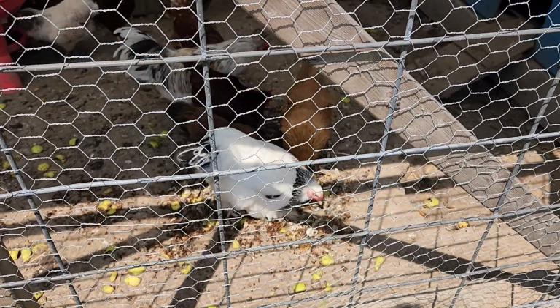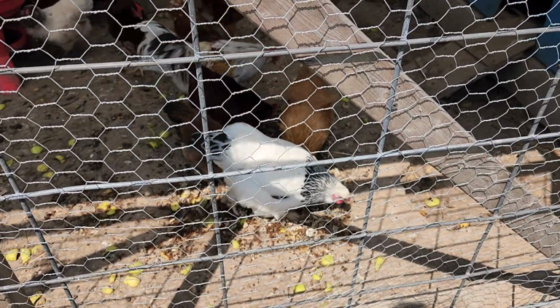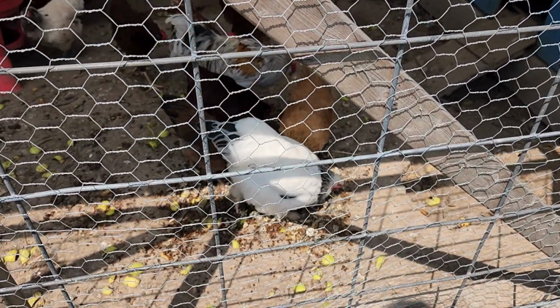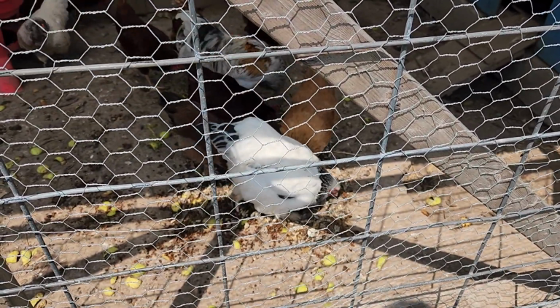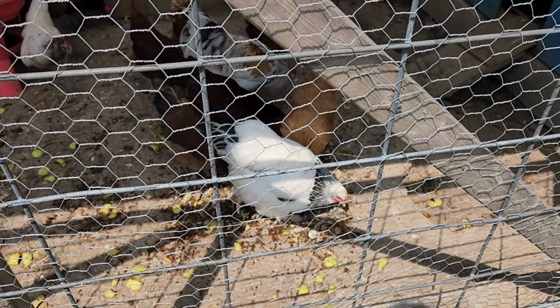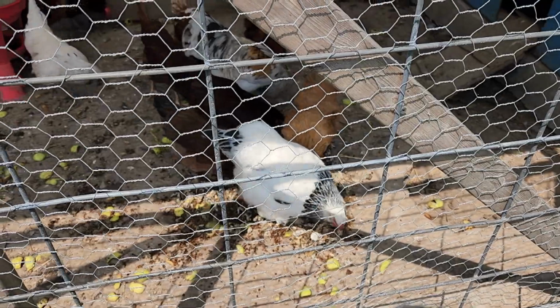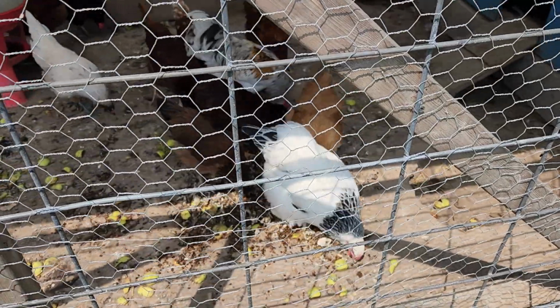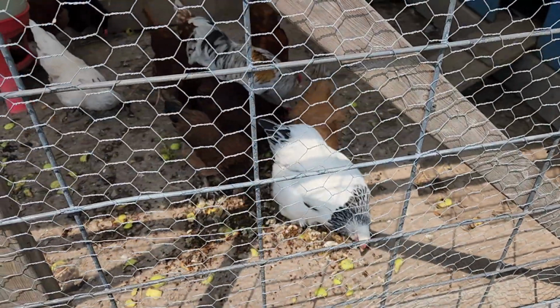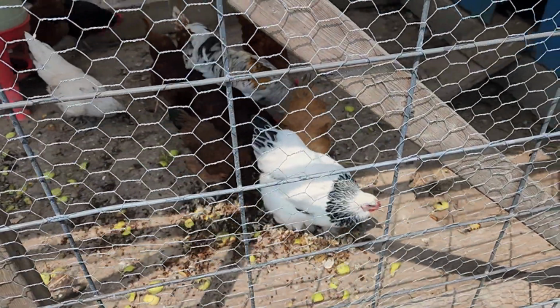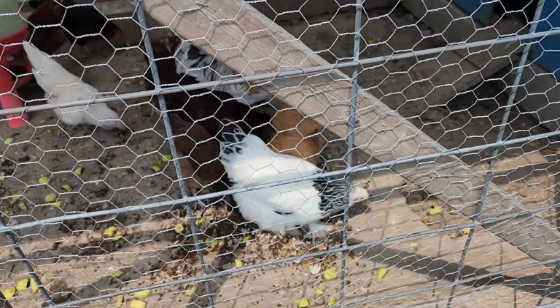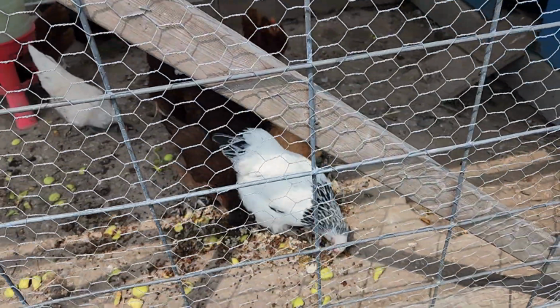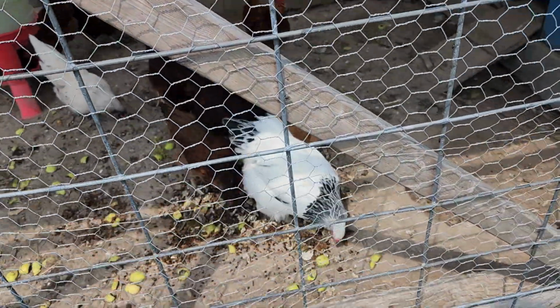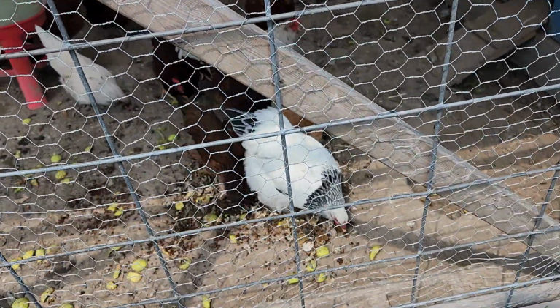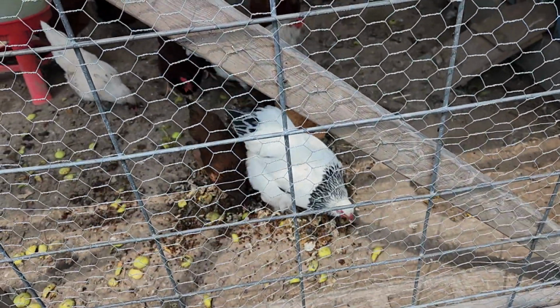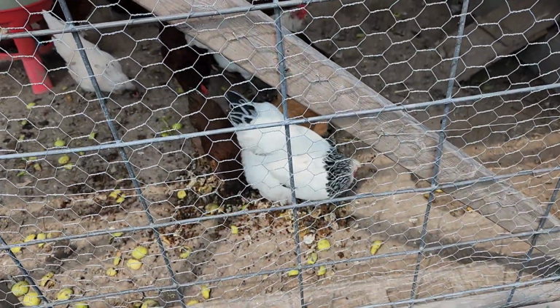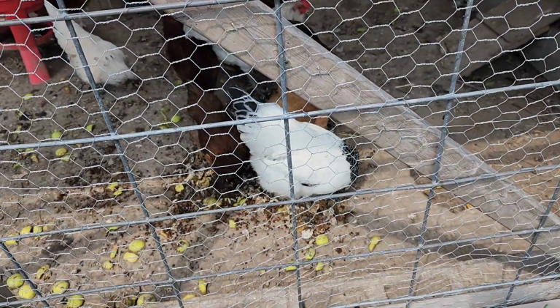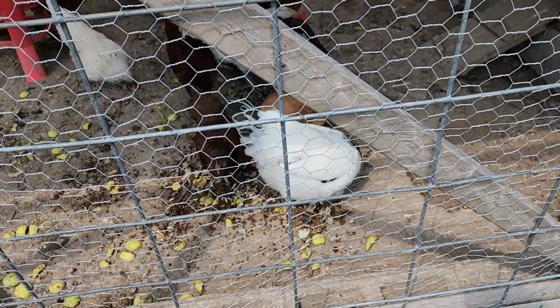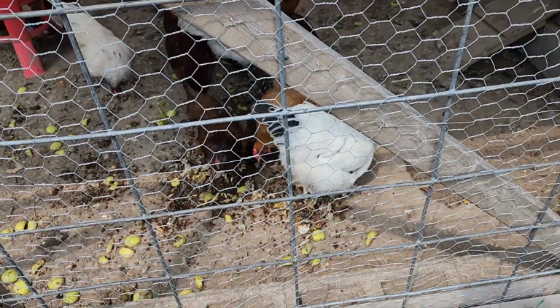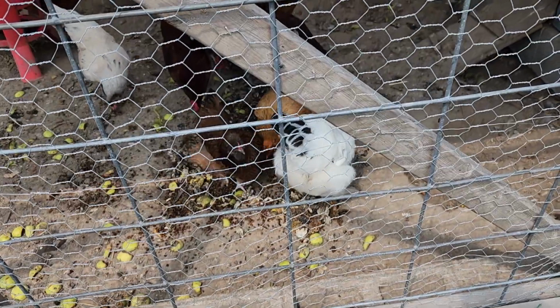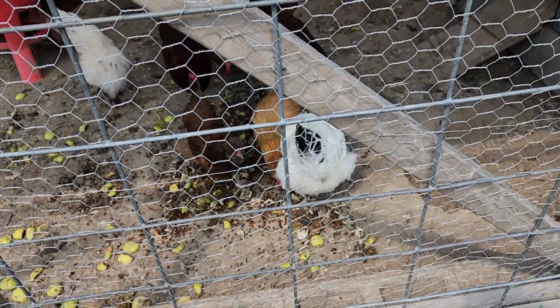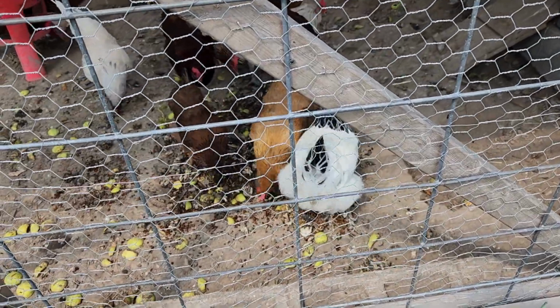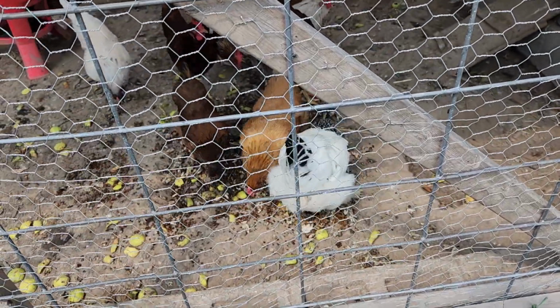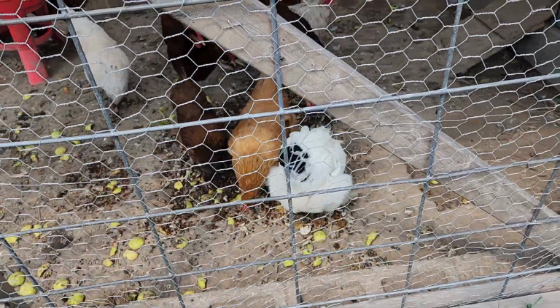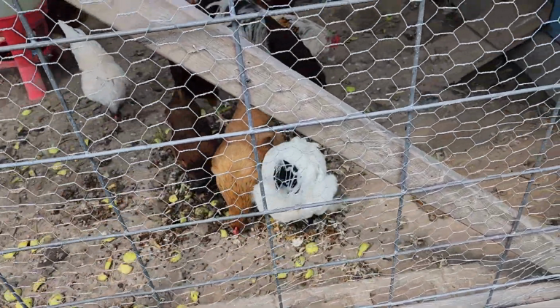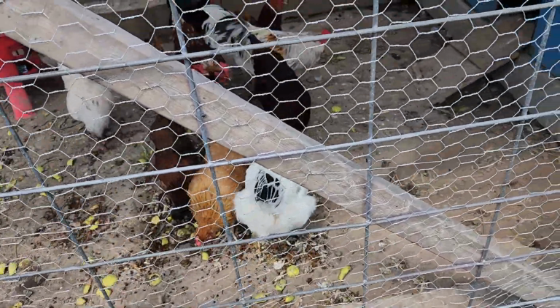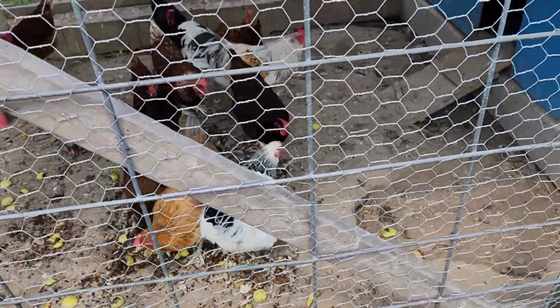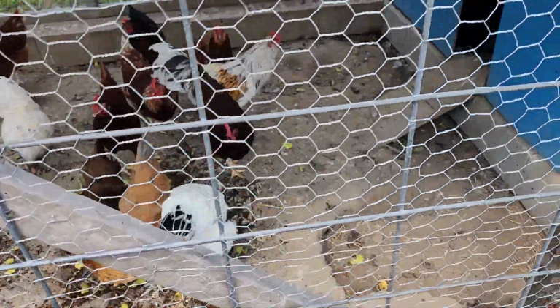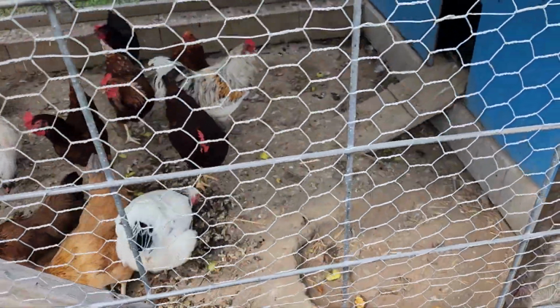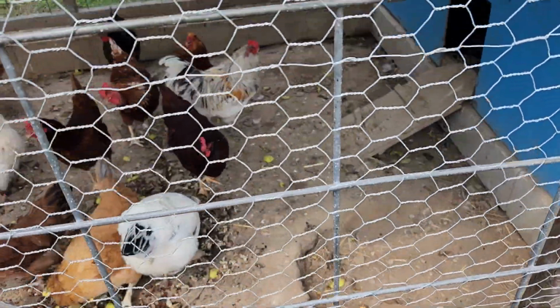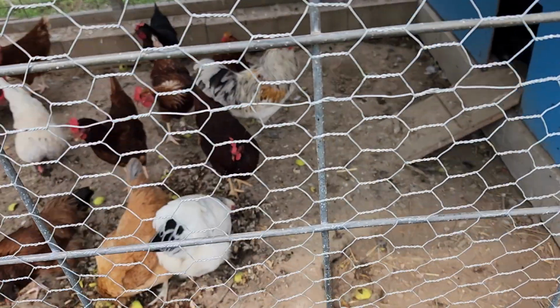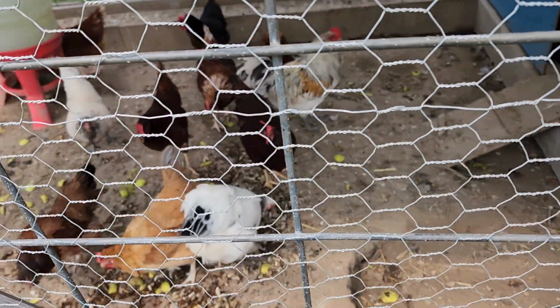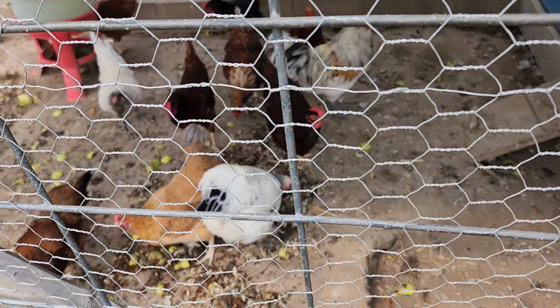Watermelon or cantaloupe, you get a piece that's not so good, the birds will eat it. I mean, putting on some weight. It's all them wax moth larvae.